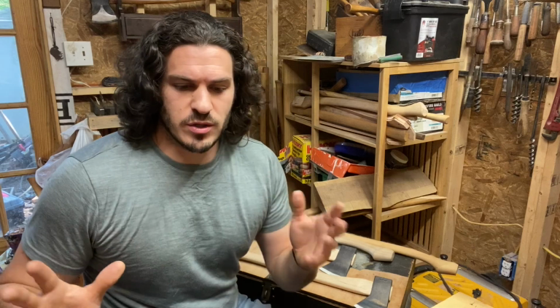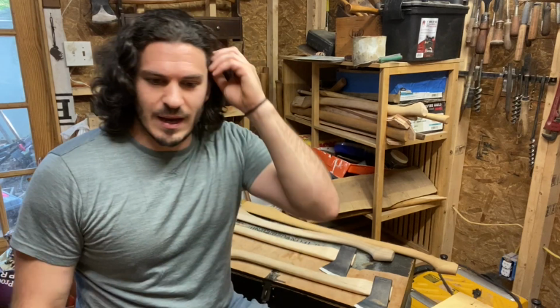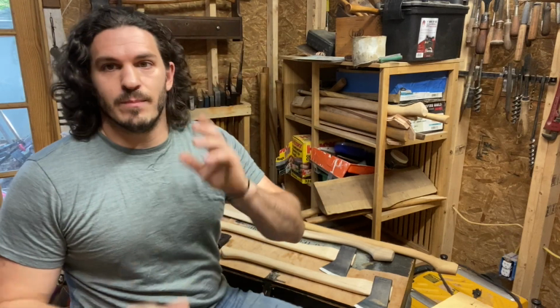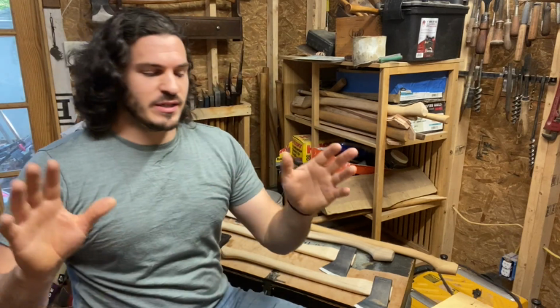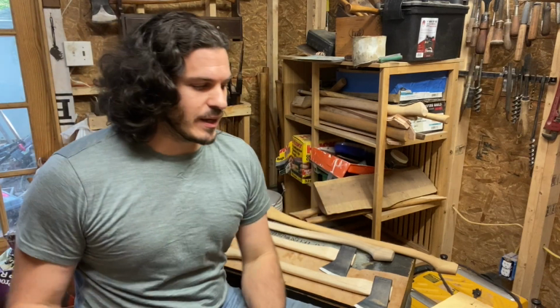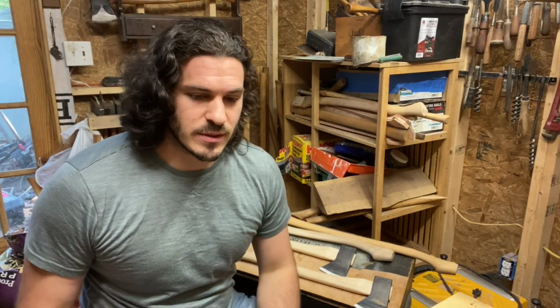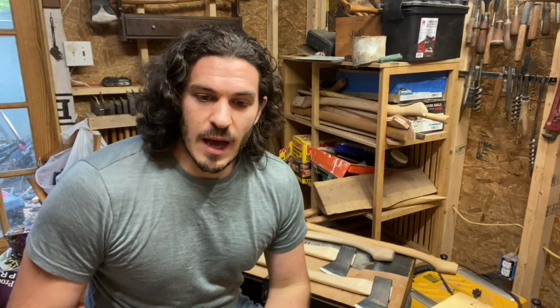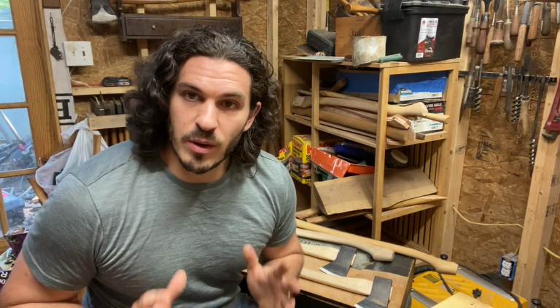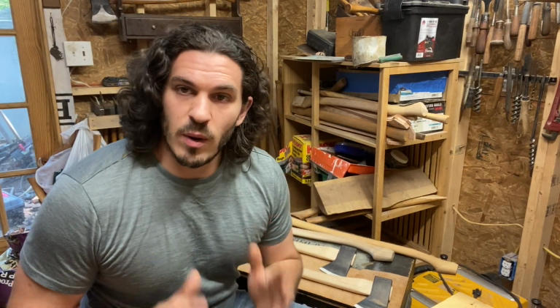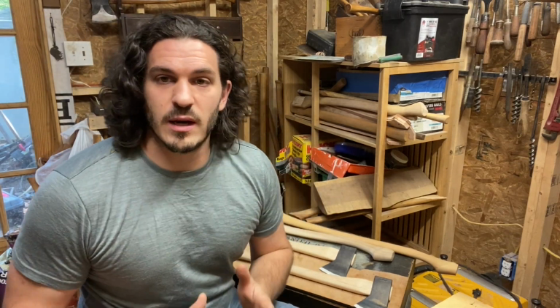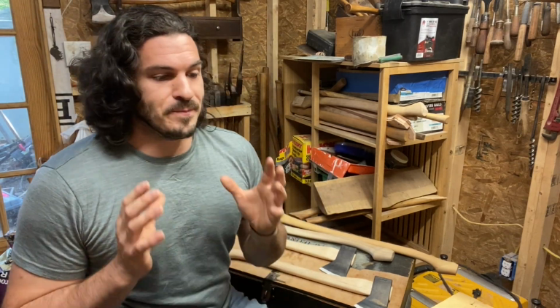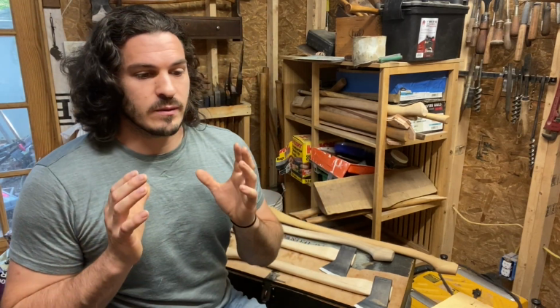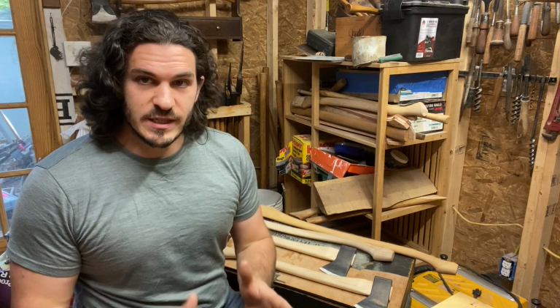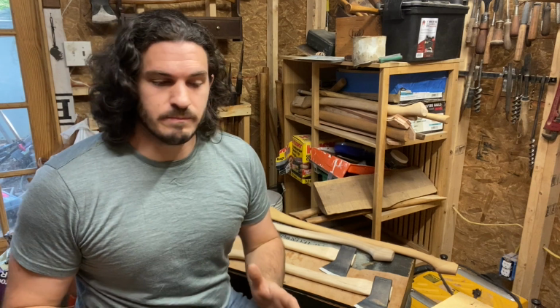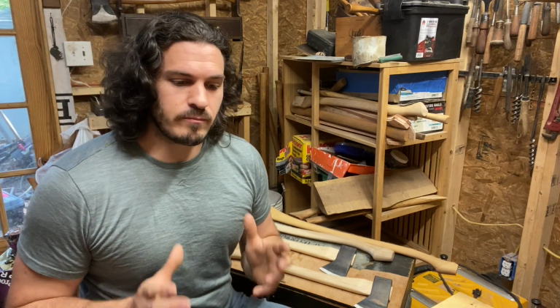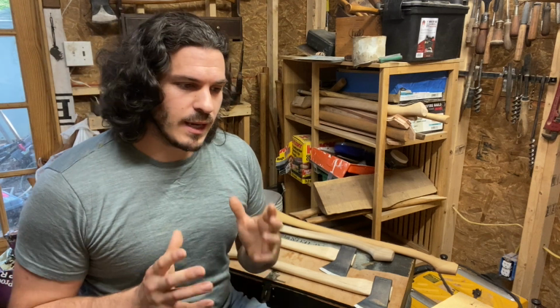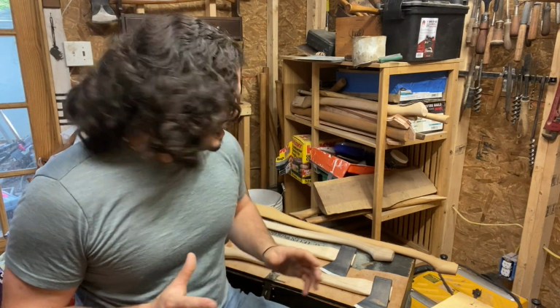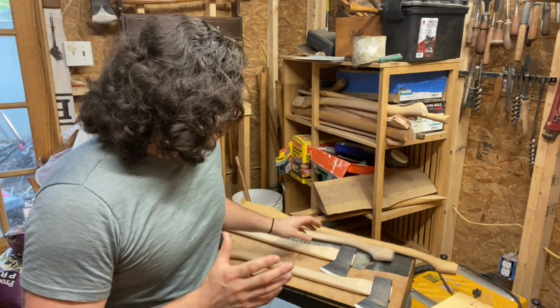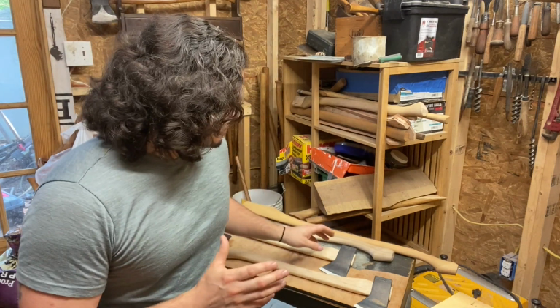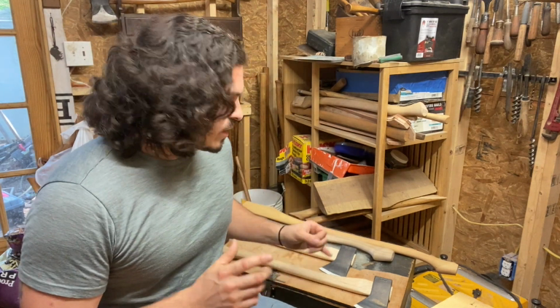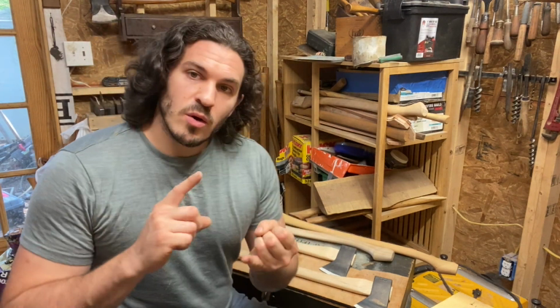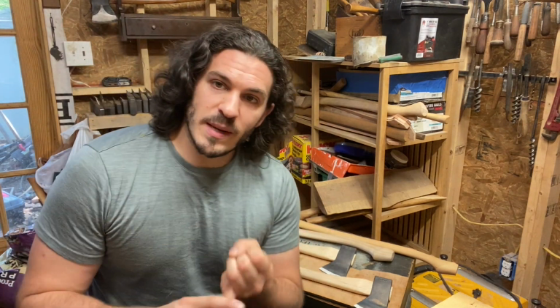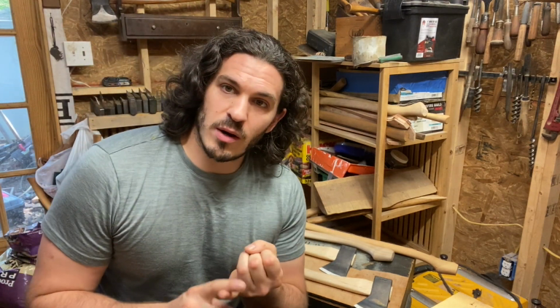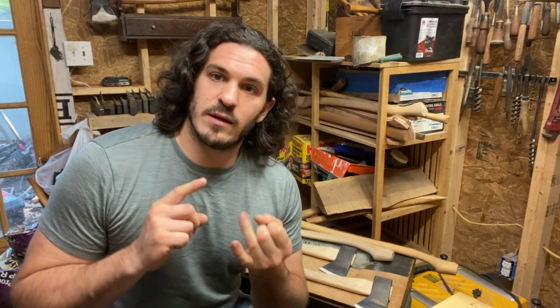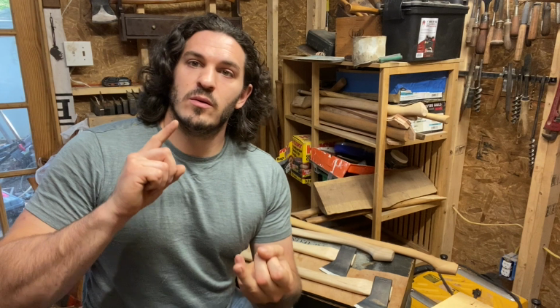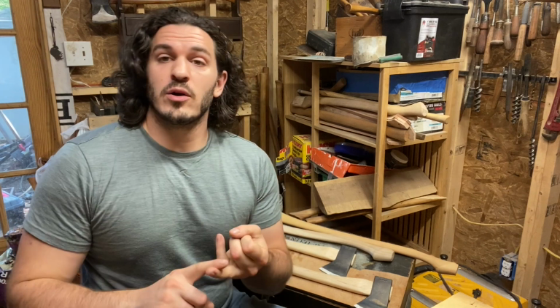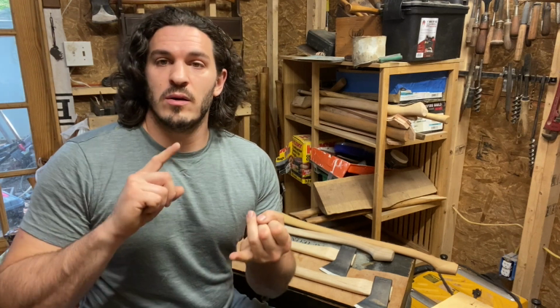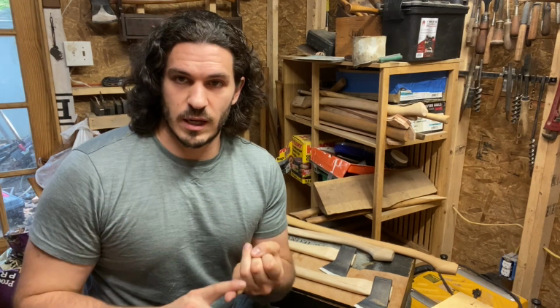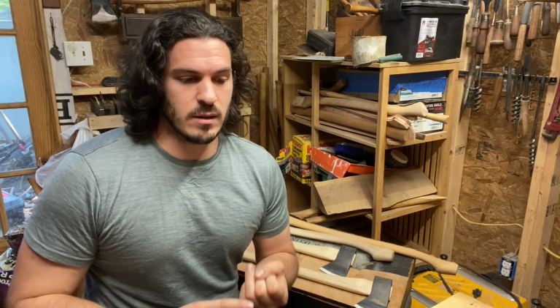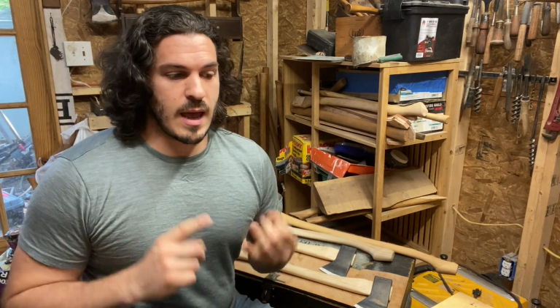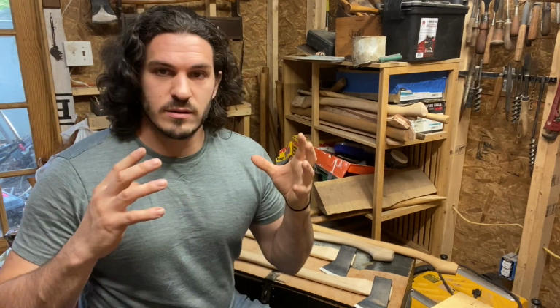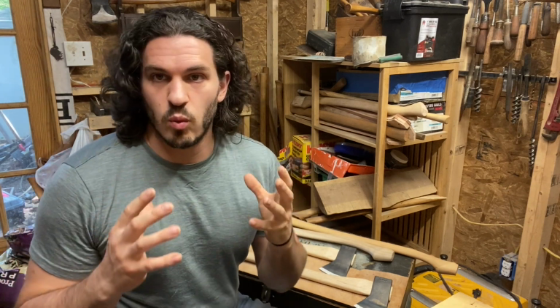I've got just a bunch of stuff kicking around, but what I wanted to talk about specifically is what makes a stronger axe handle — wider grain or tighter grain, and why.